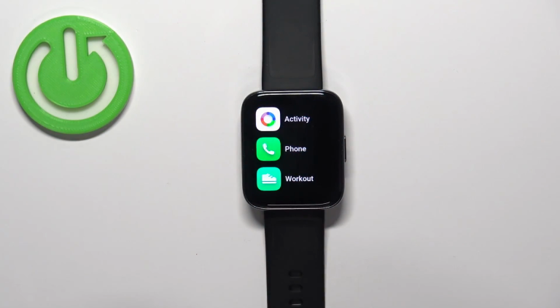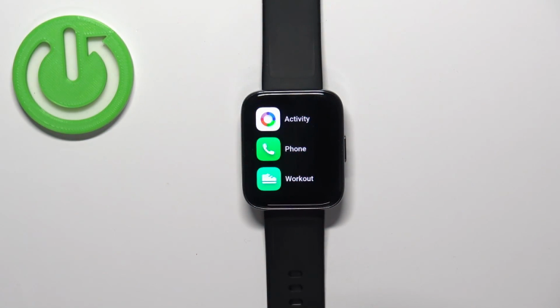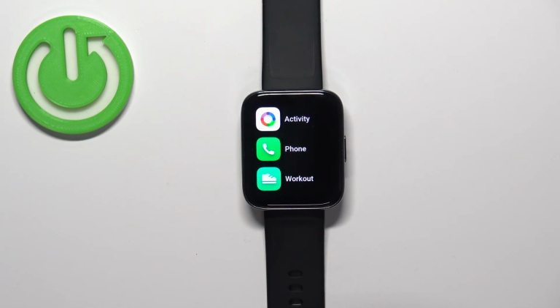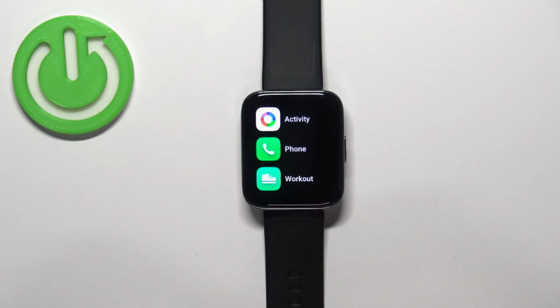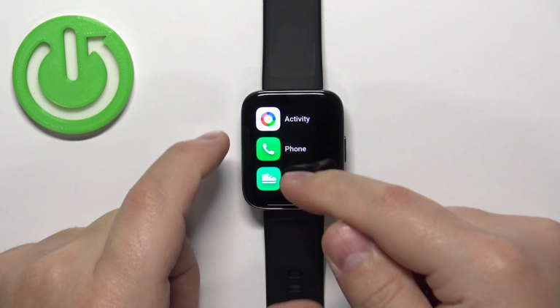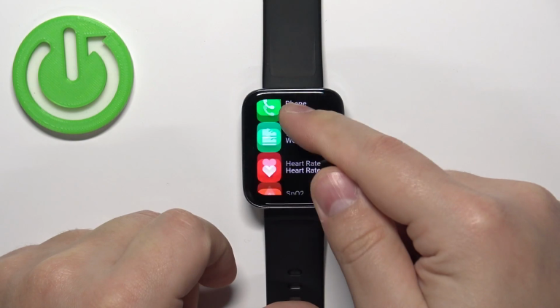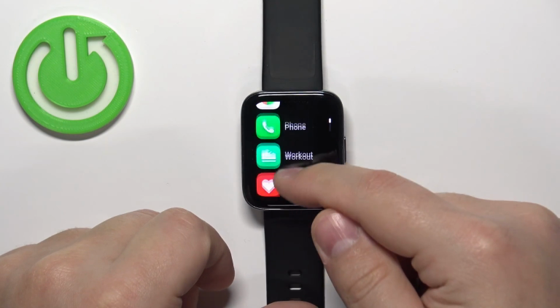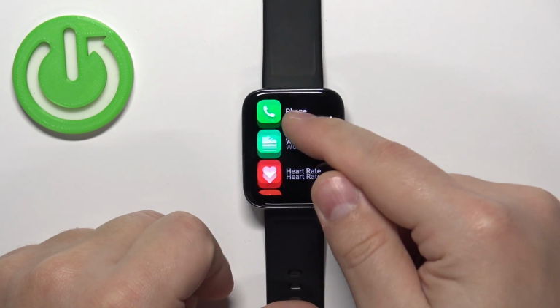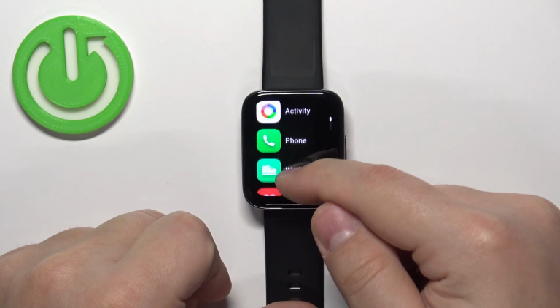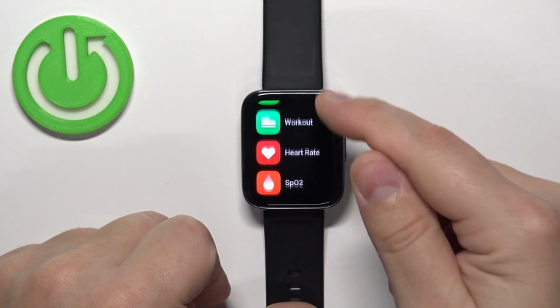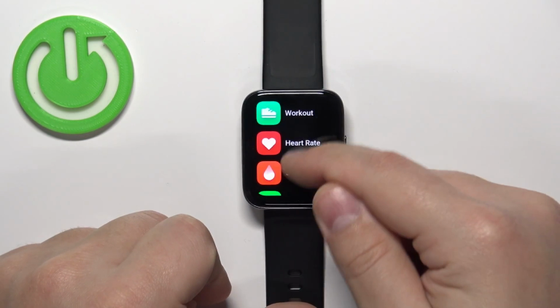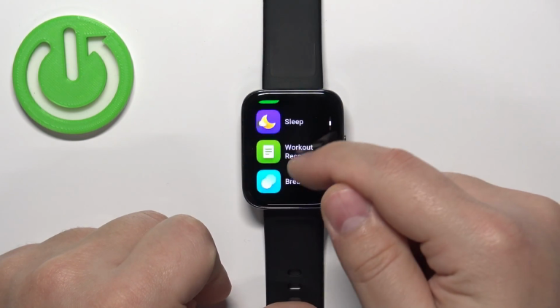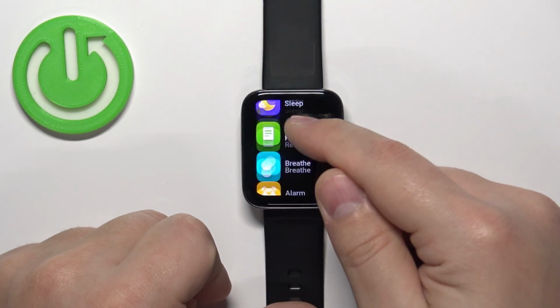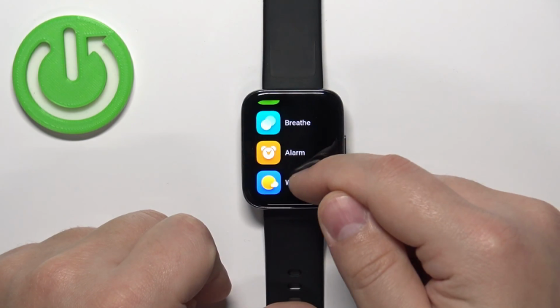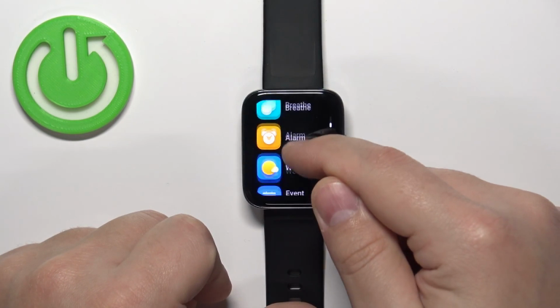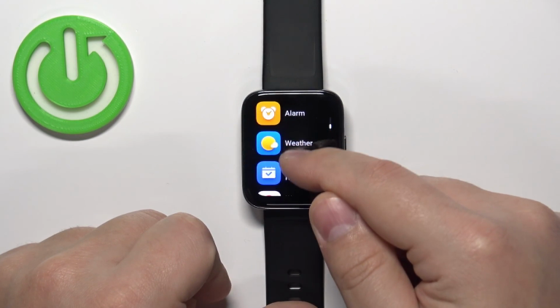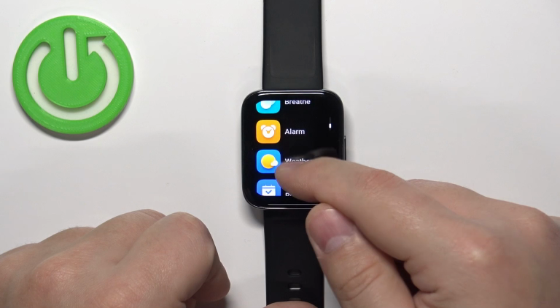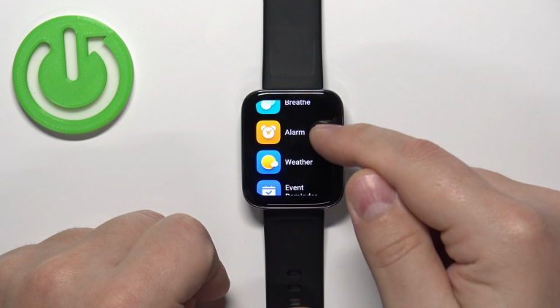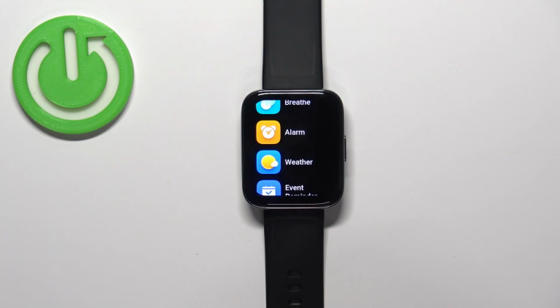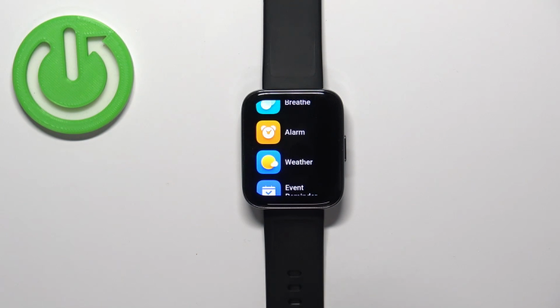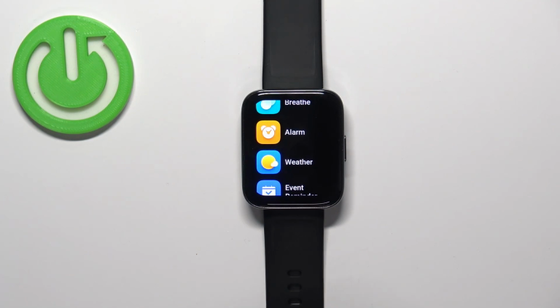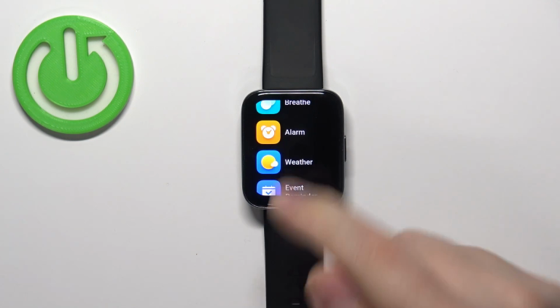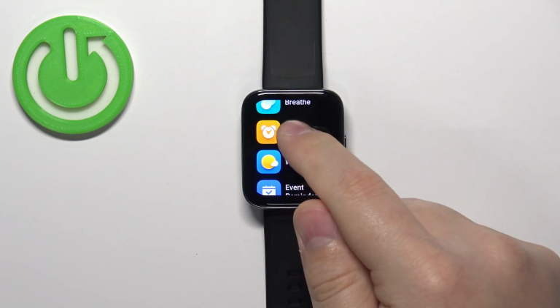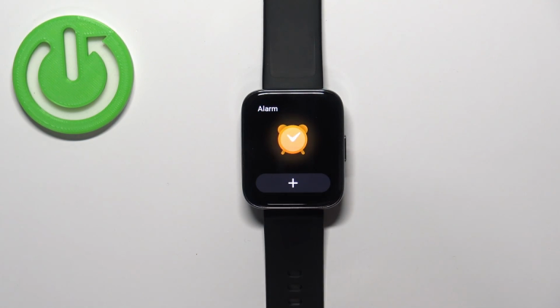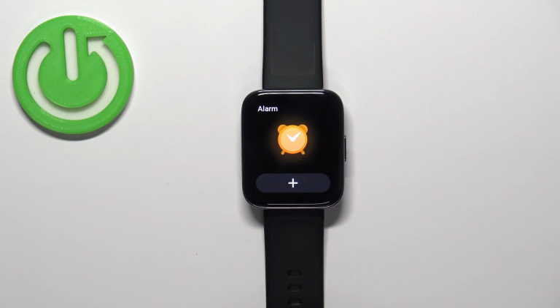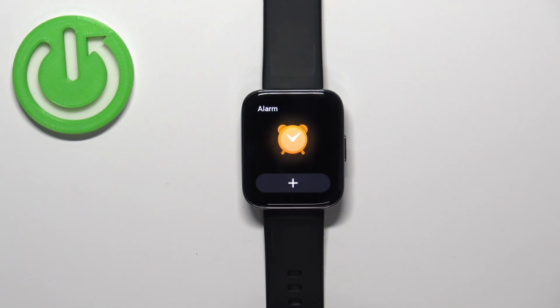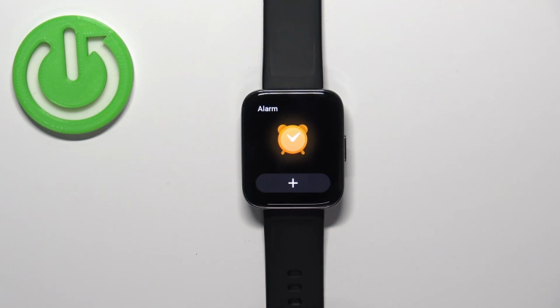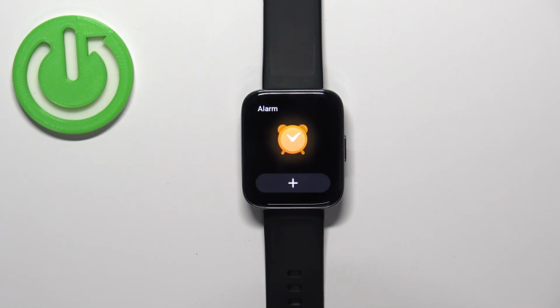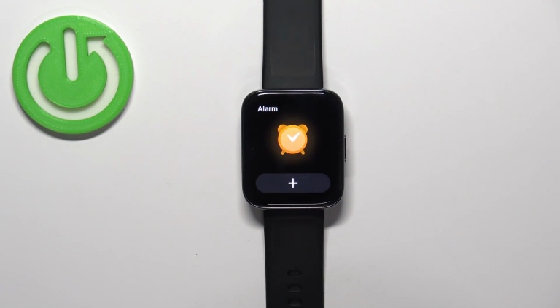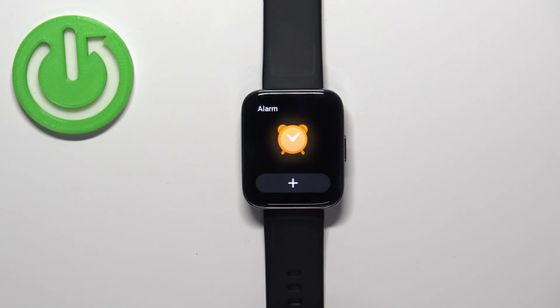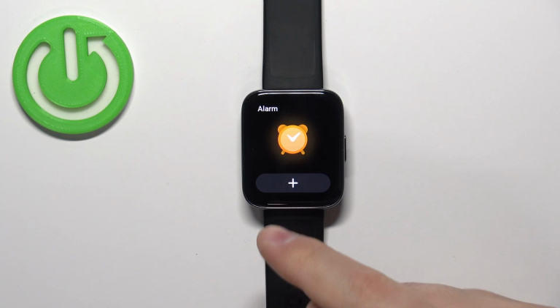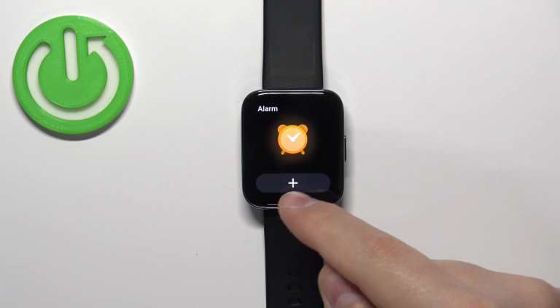Now scroll through the menu by swiping on the screen. Find the option called Alarm and tap on it to enter the alarm menu. Here we can set up the alarm clock.